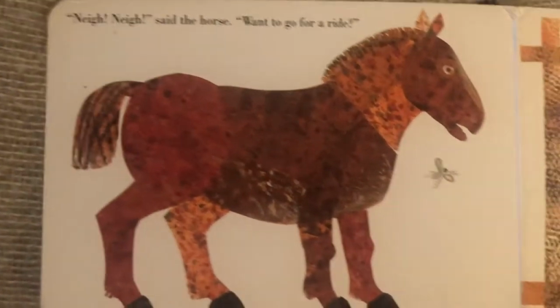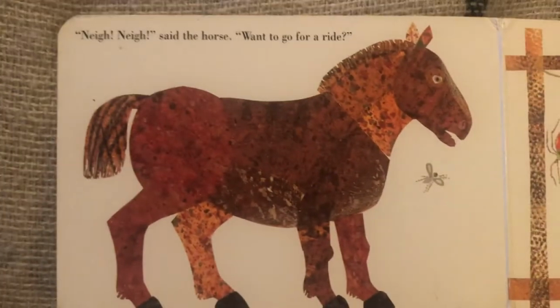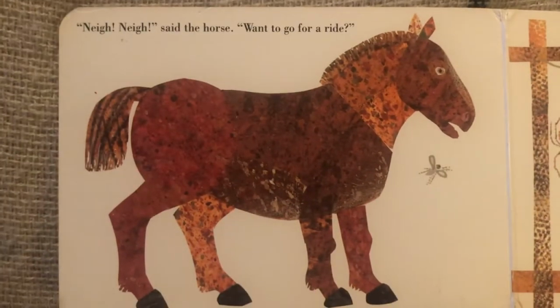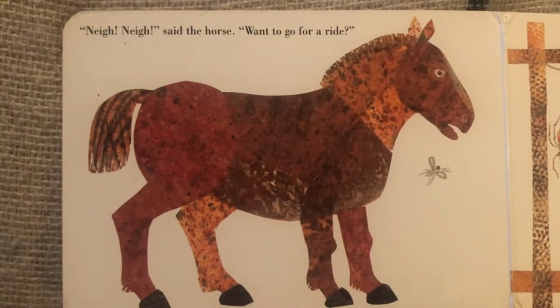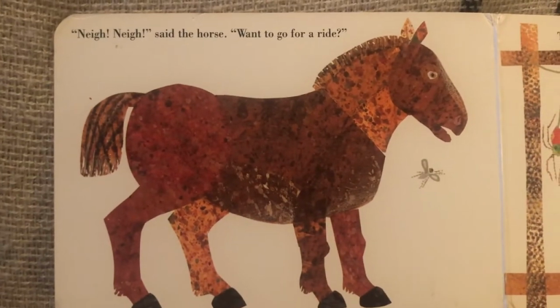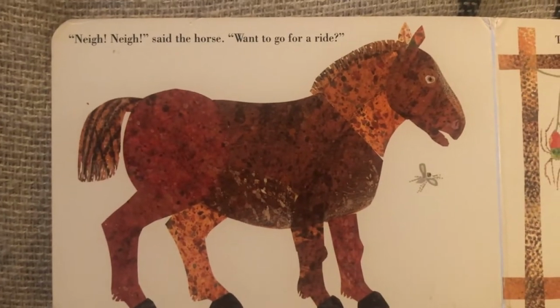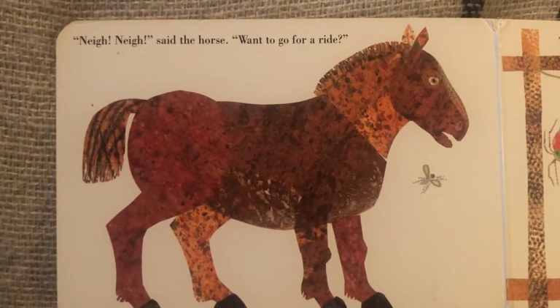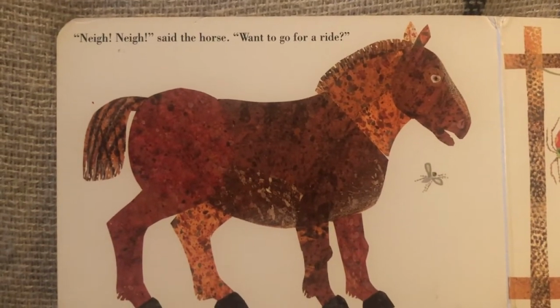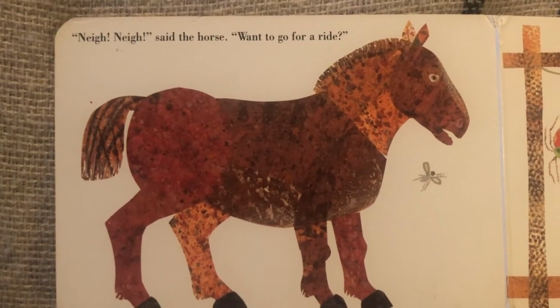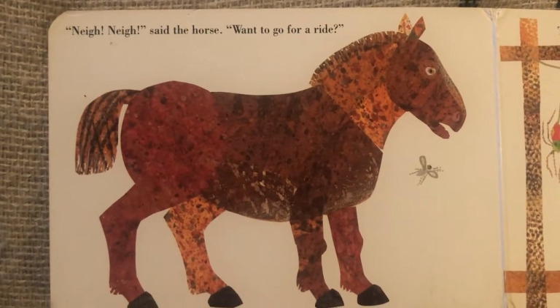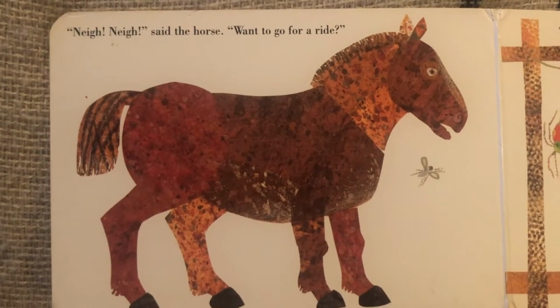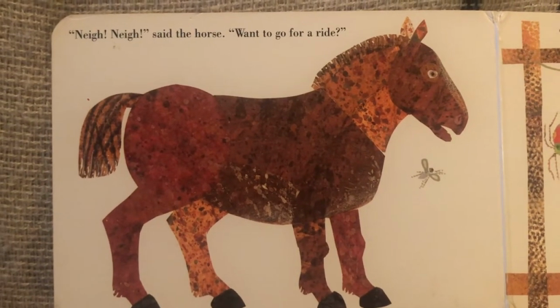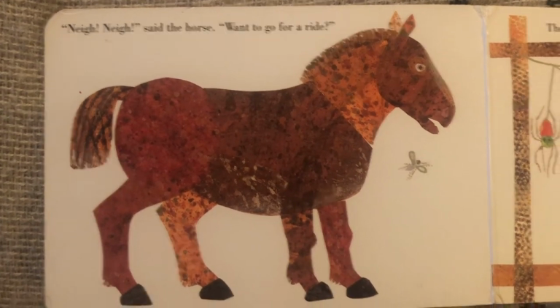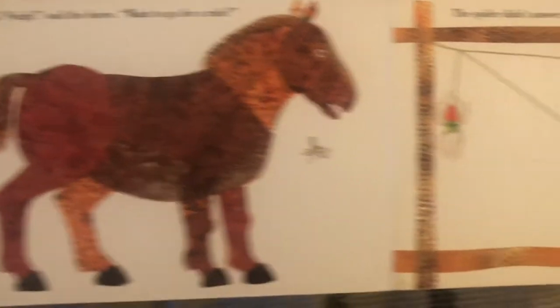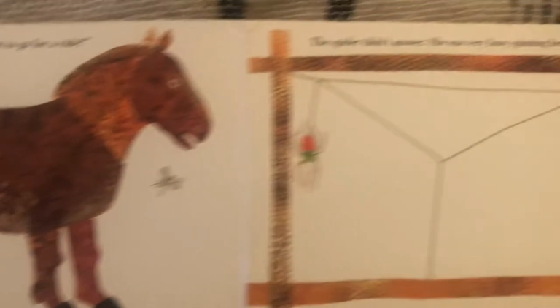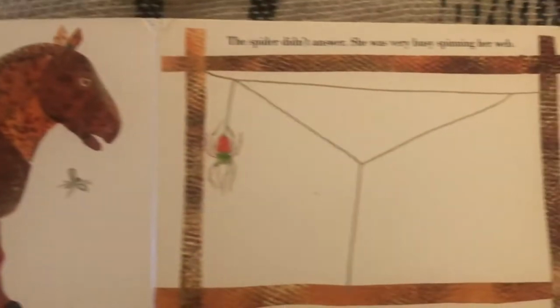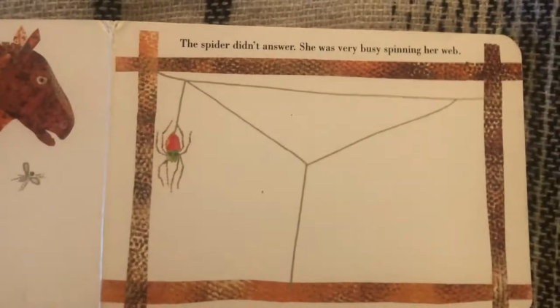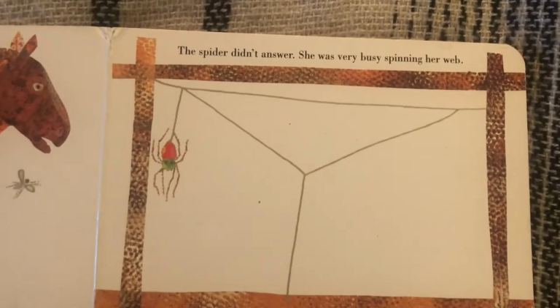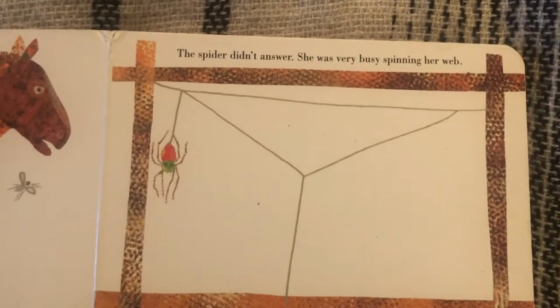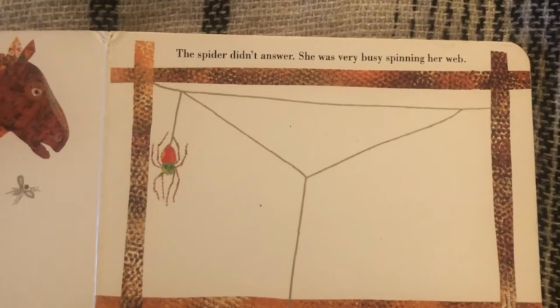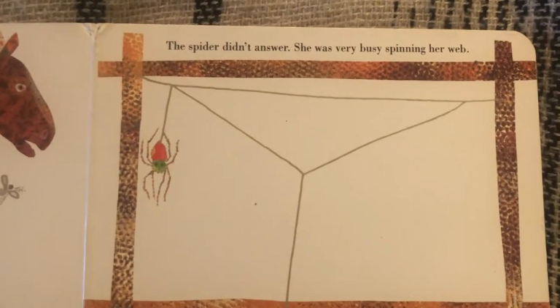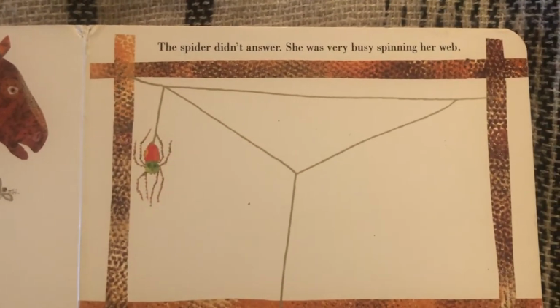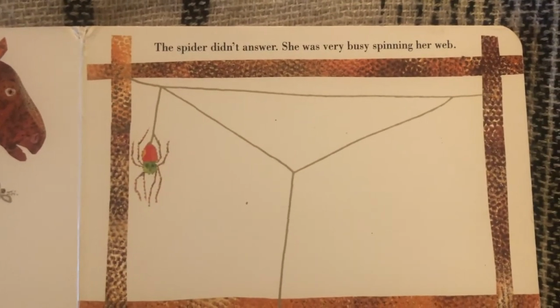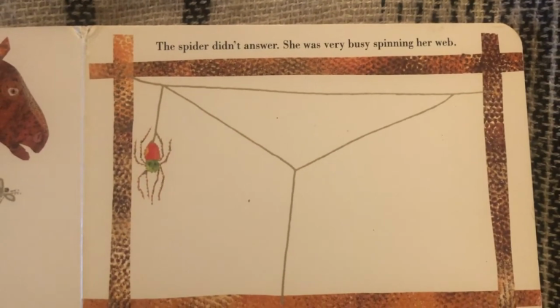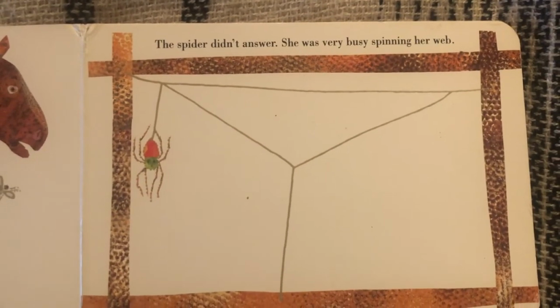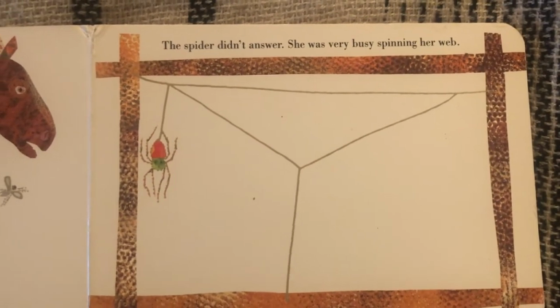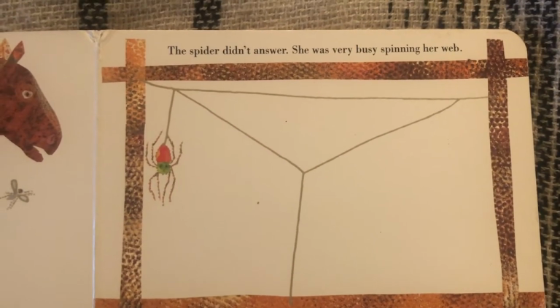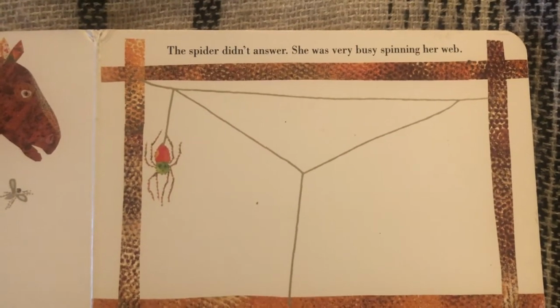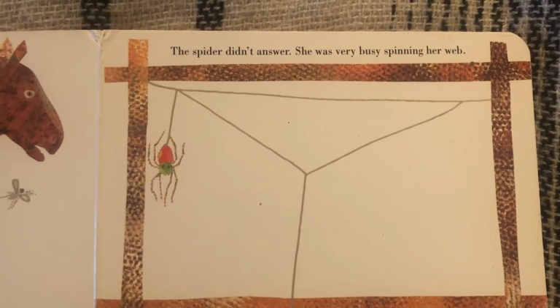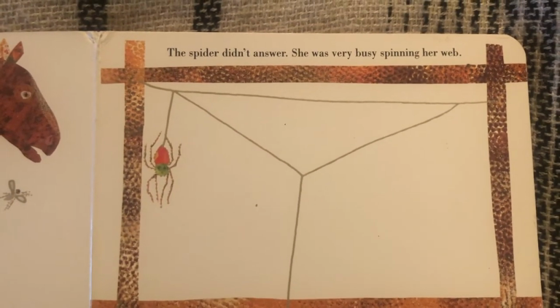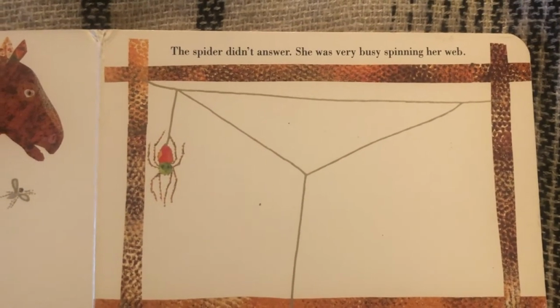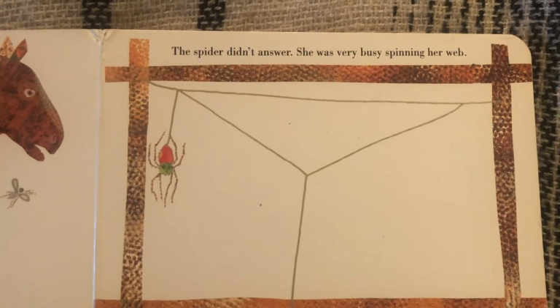Nay, nay, said the horse. Want to go for a ride? The spider didn't answer. She was very busy spinning her web.